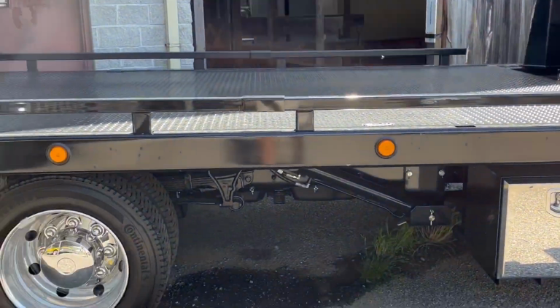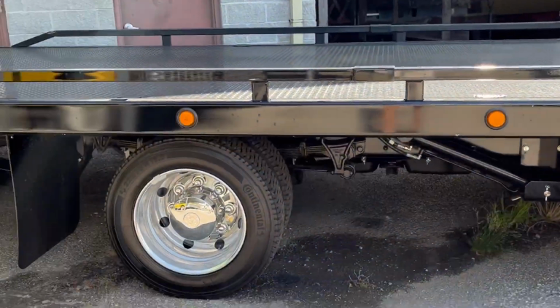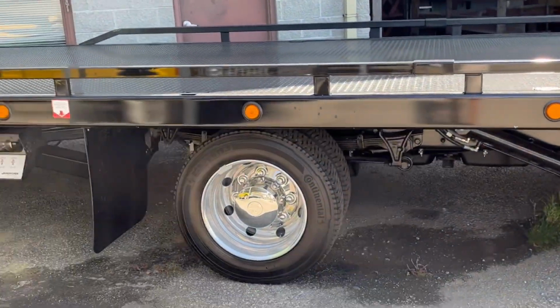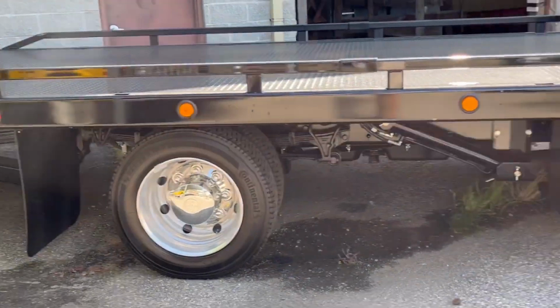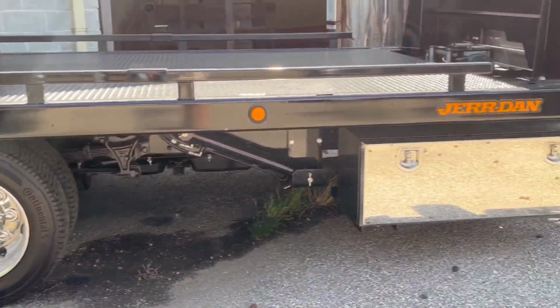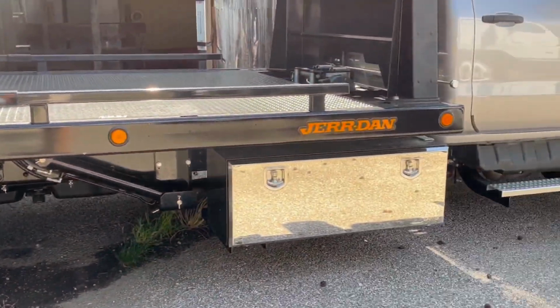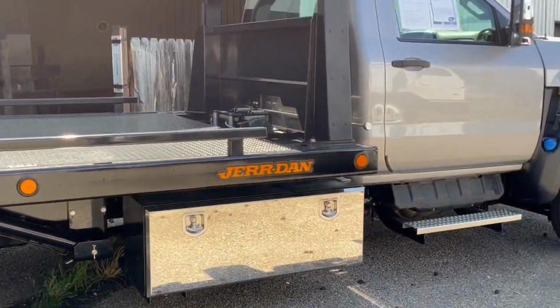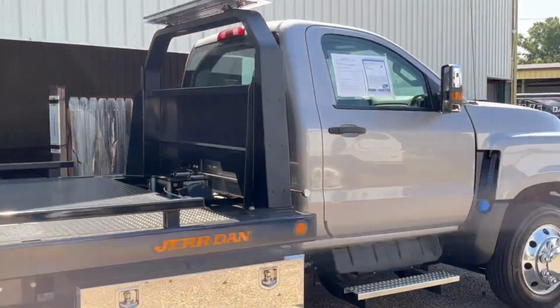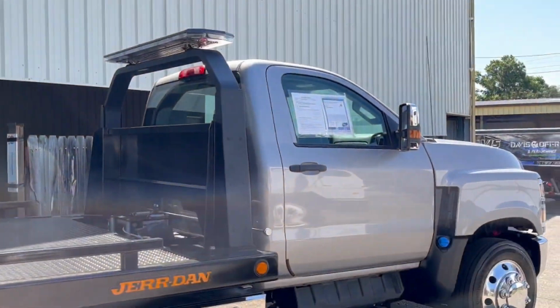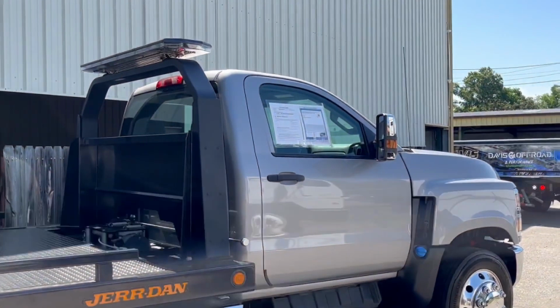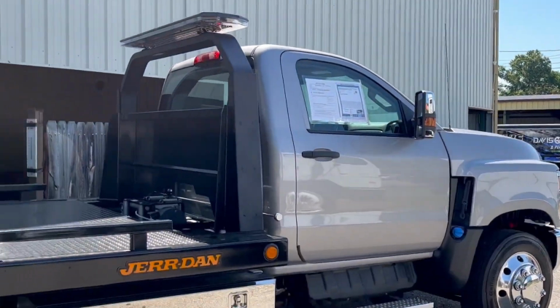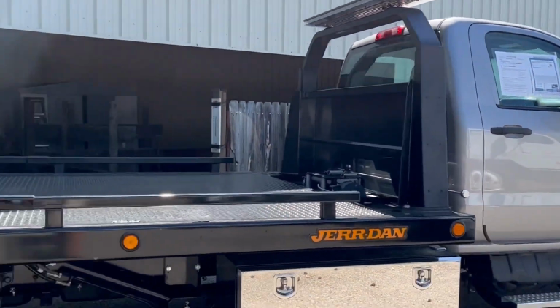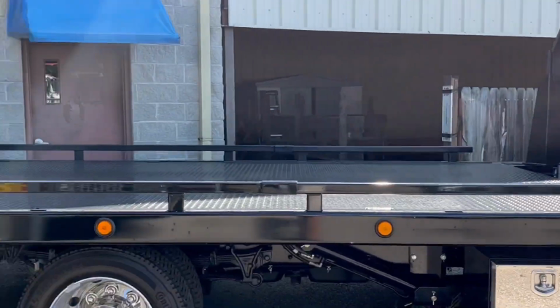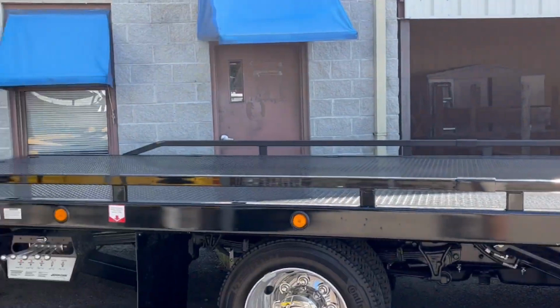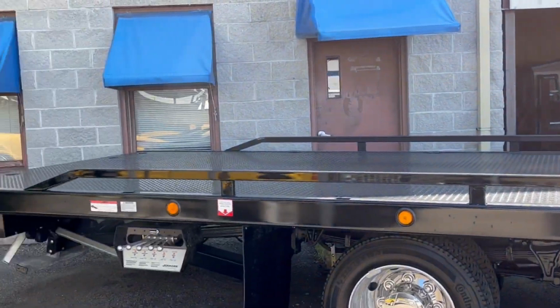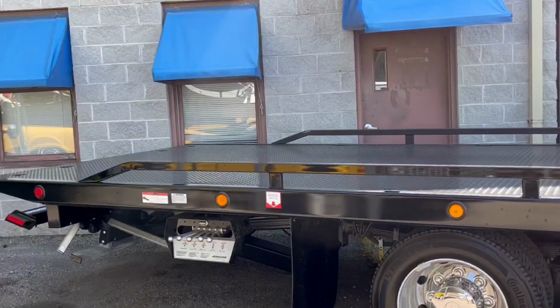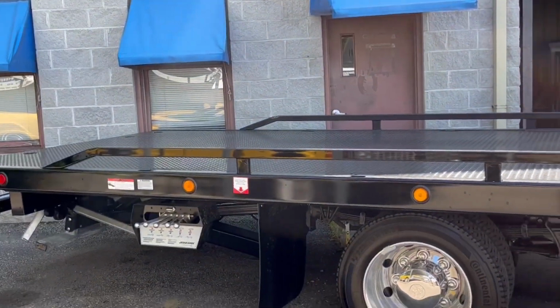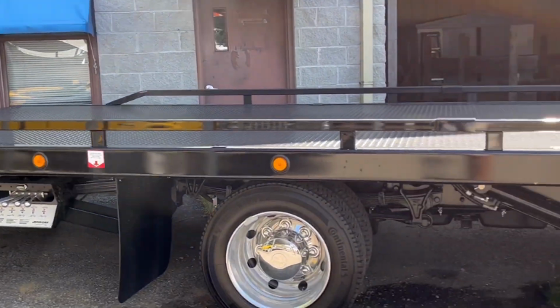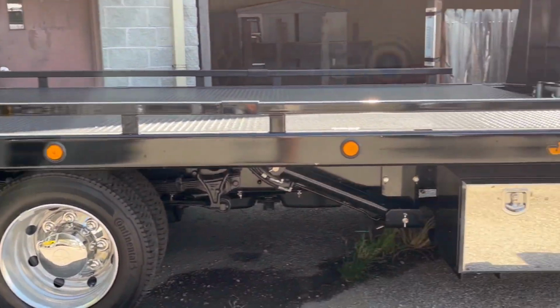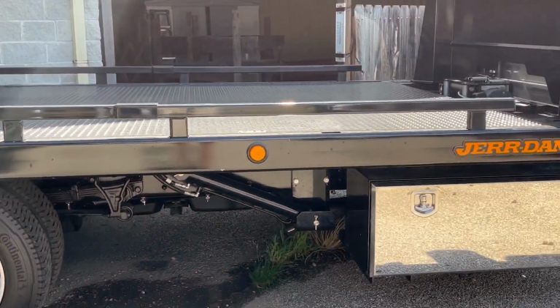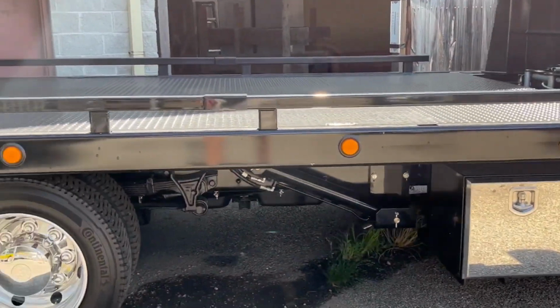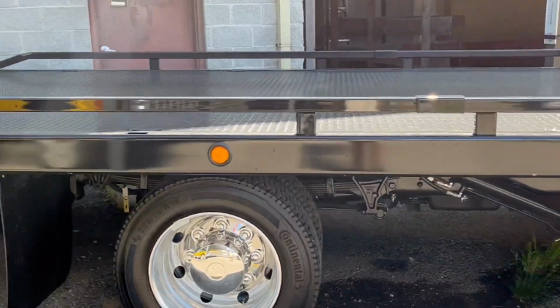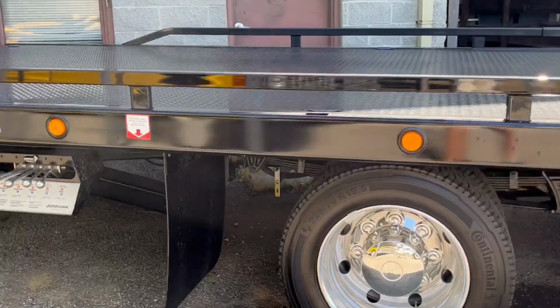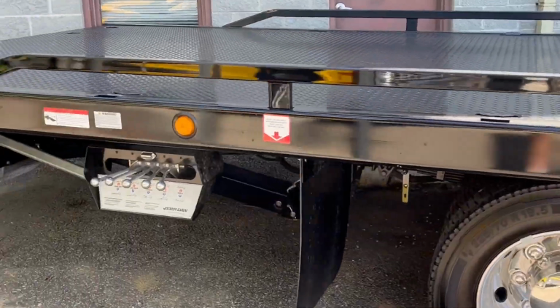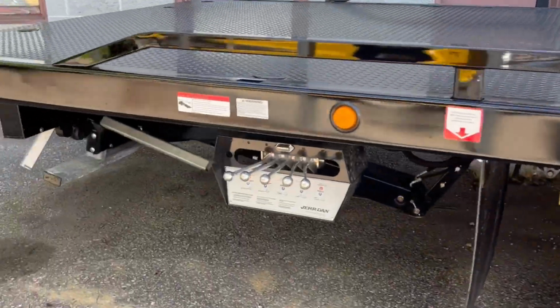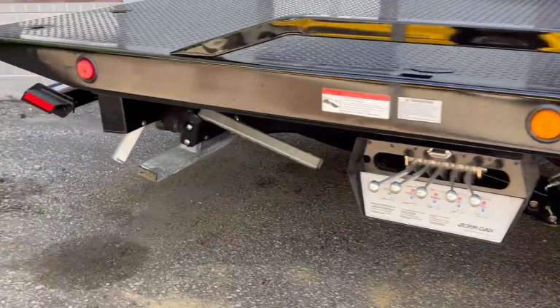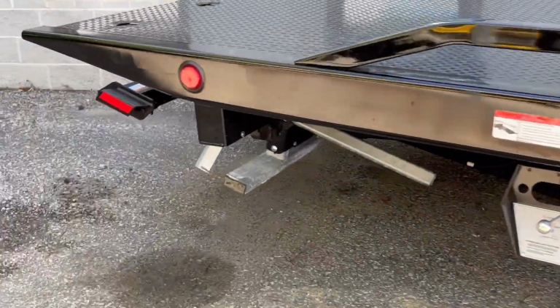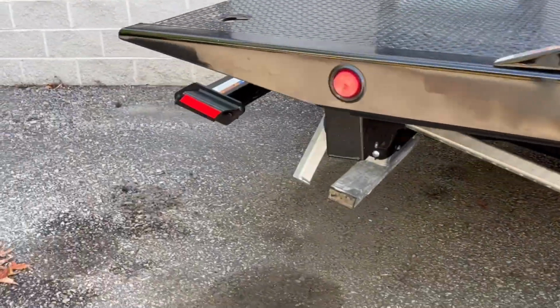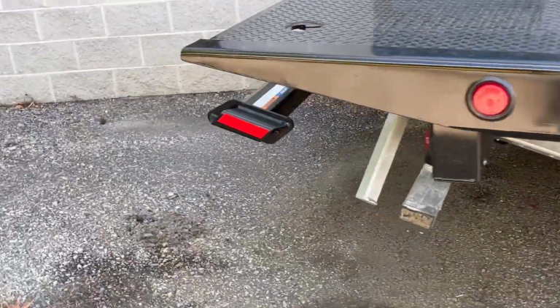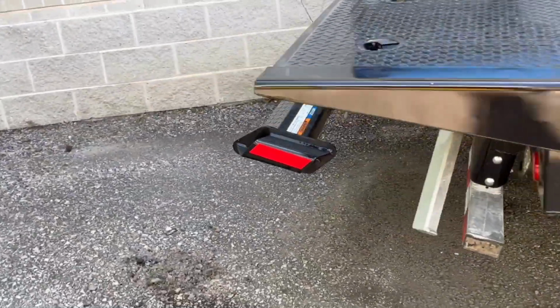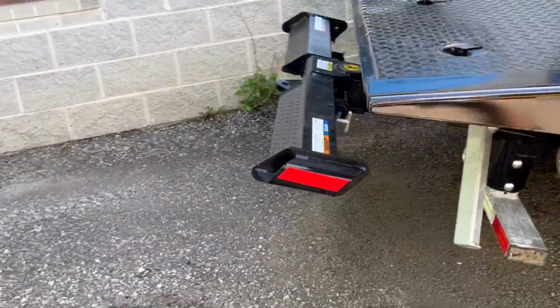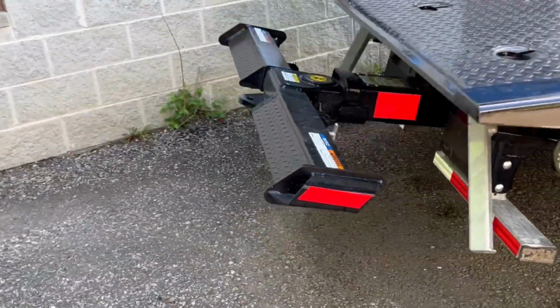Alcoa alloy wheels, Bauer boxes, well equipped with a very low bed height — so great for lower vehicles. Of course, two-car carrier with a wheel lift.